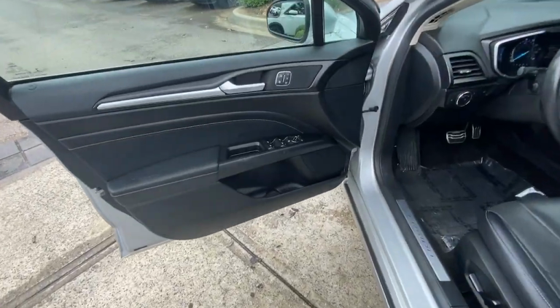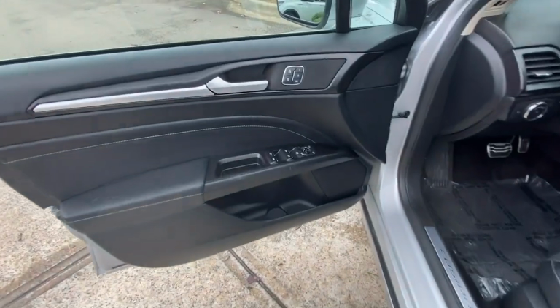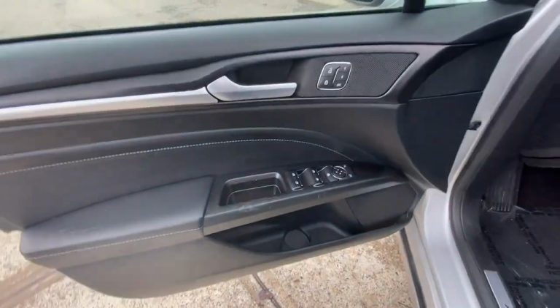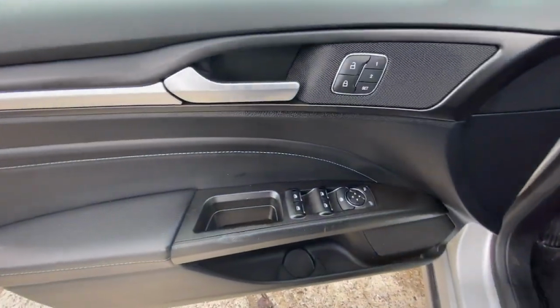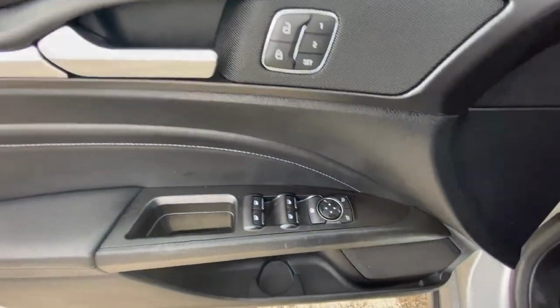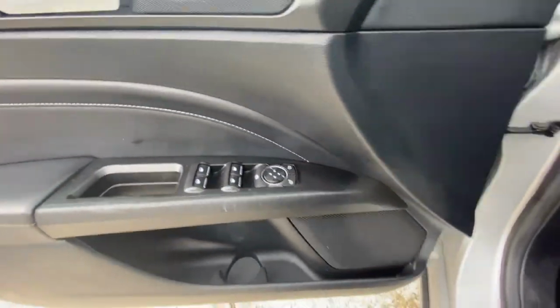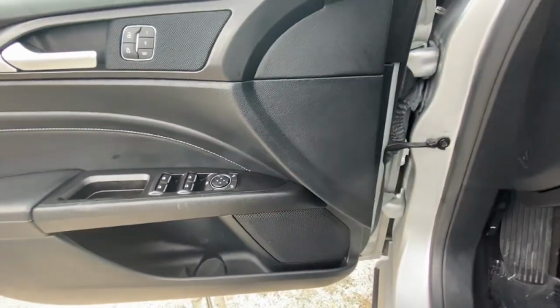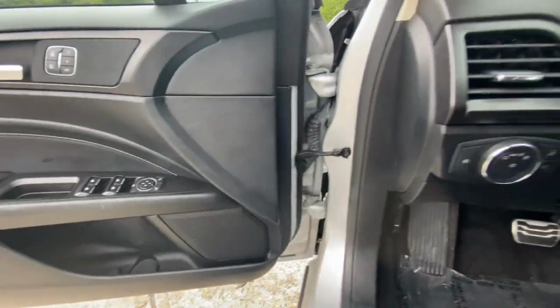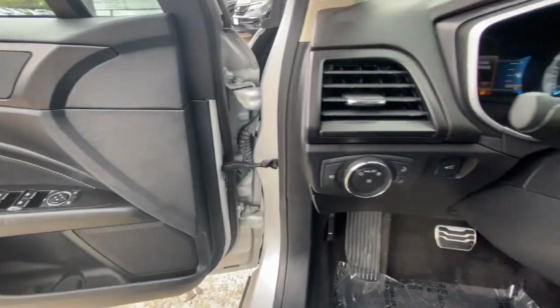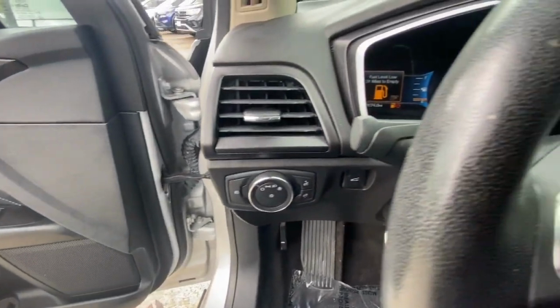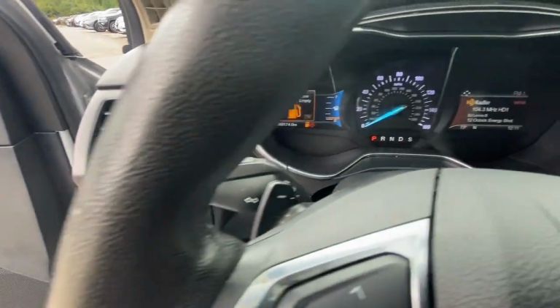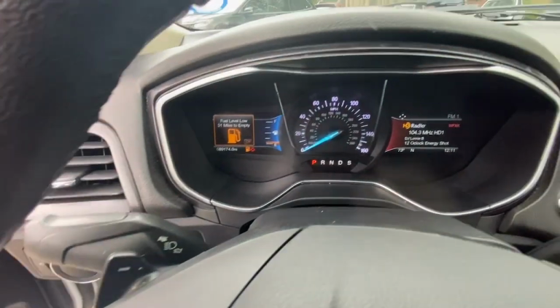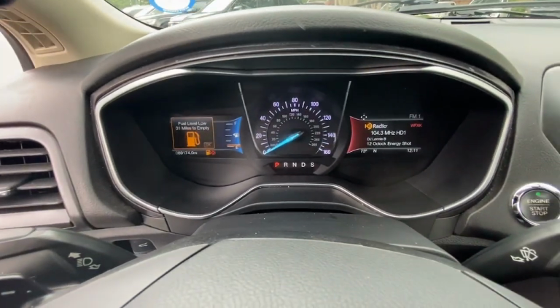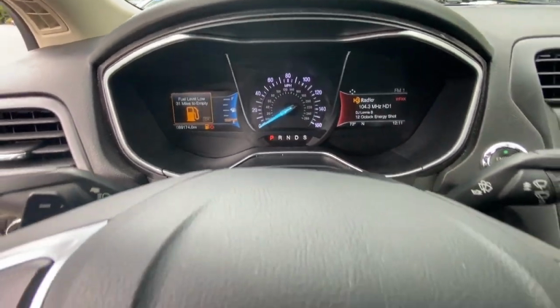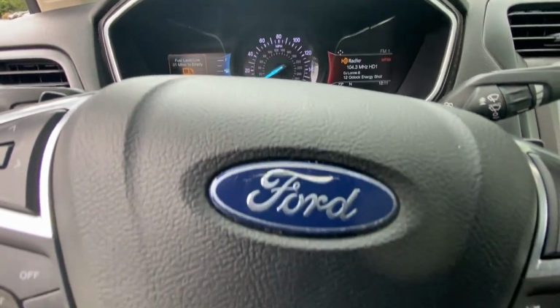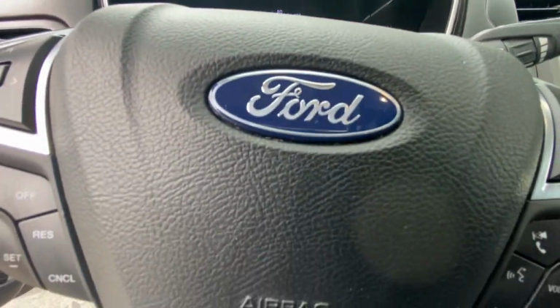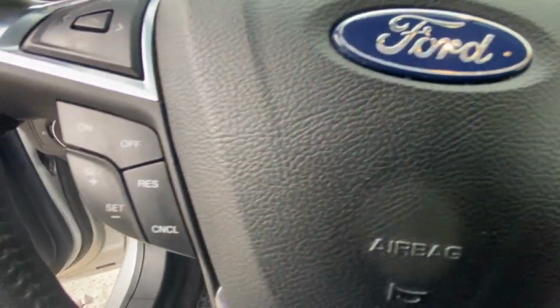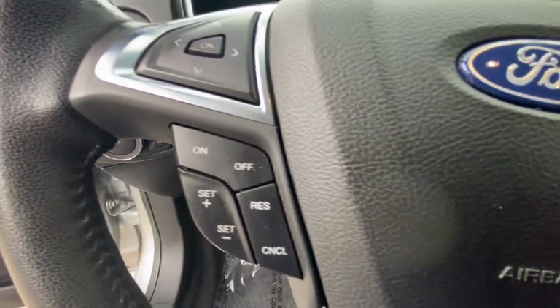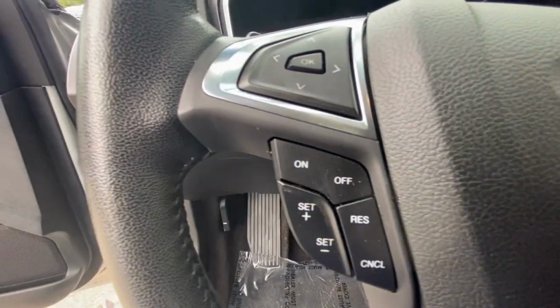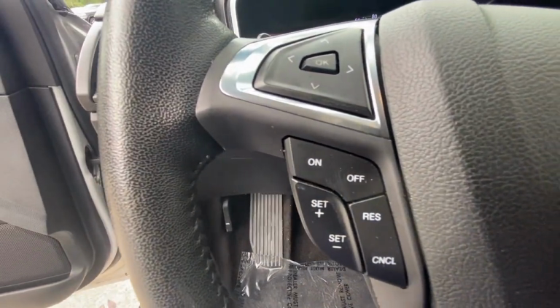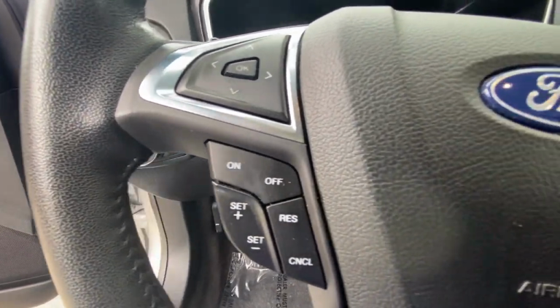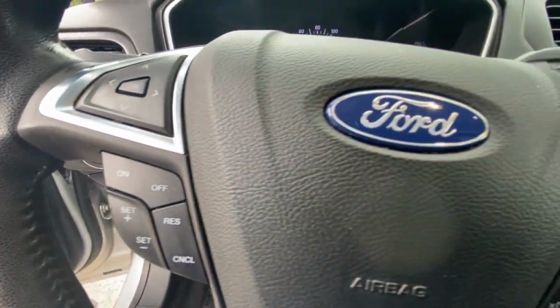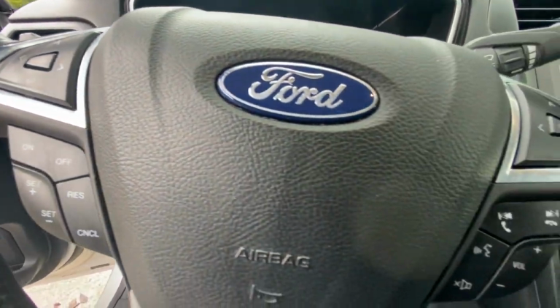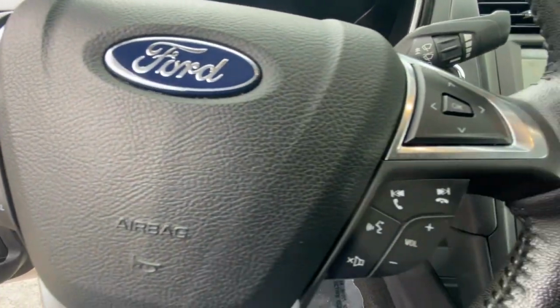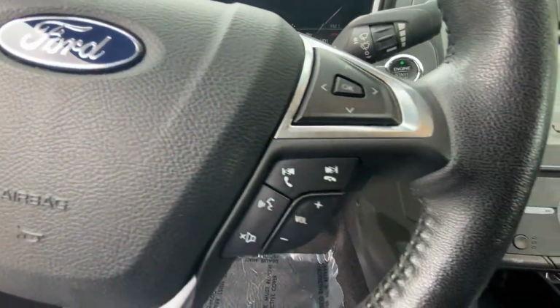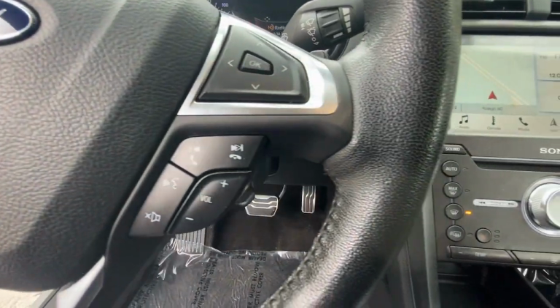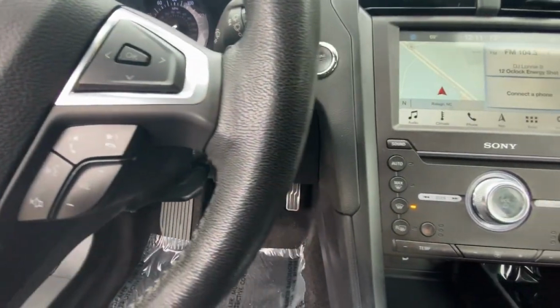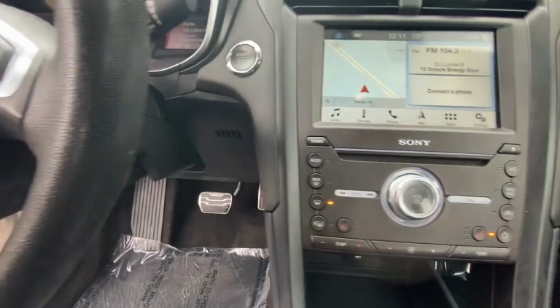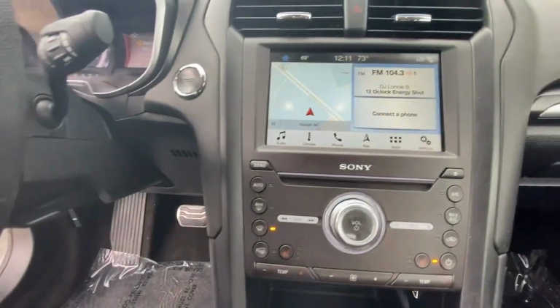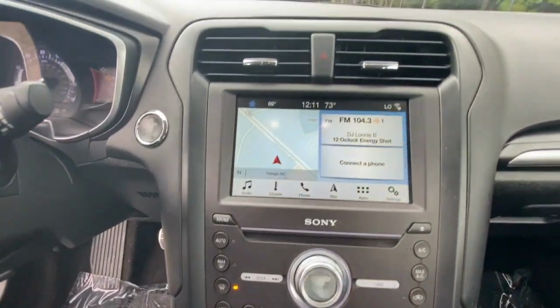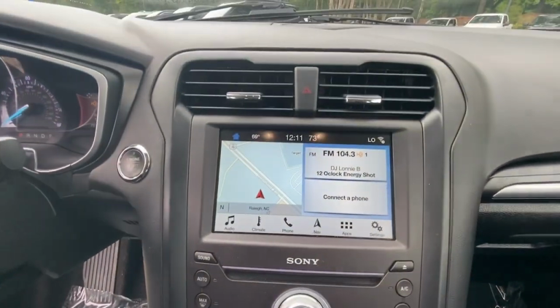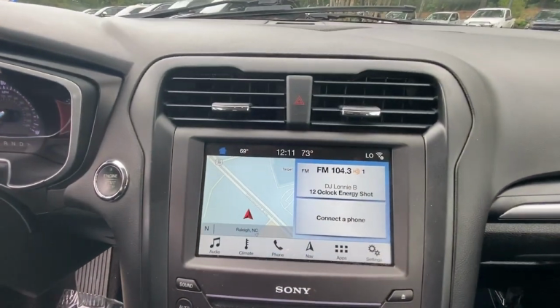Lane departure warning, all-wheel drive, premium sound system, backup camera, fog lamps, remote engine start, power passenger seat, heated mirrors, multi-zone AC, power driver seat.